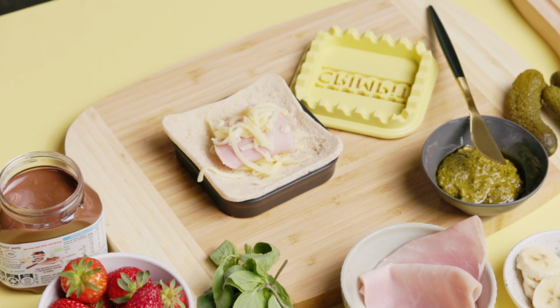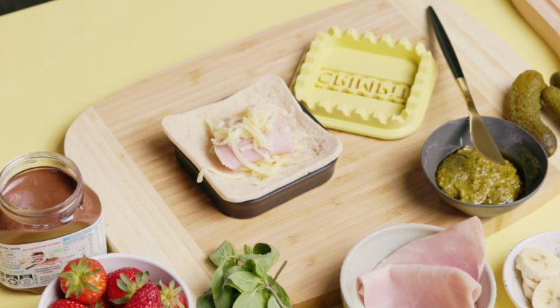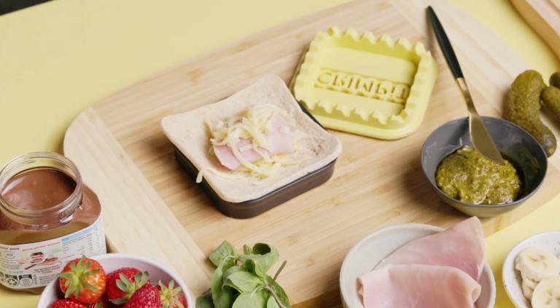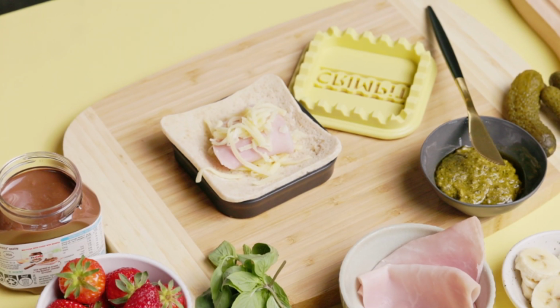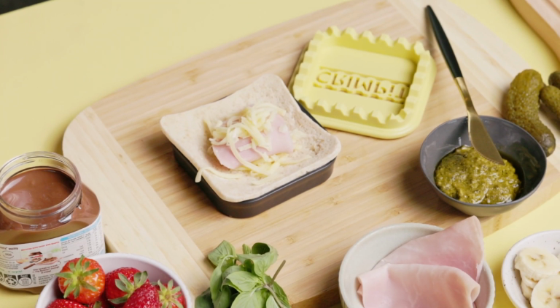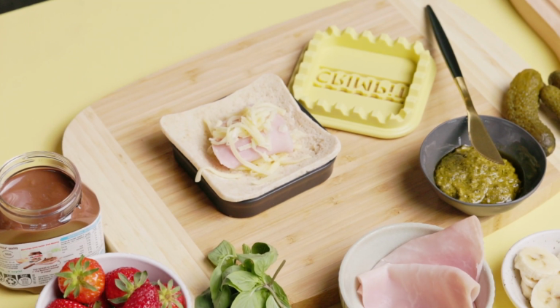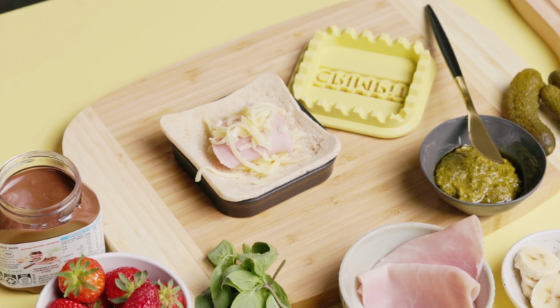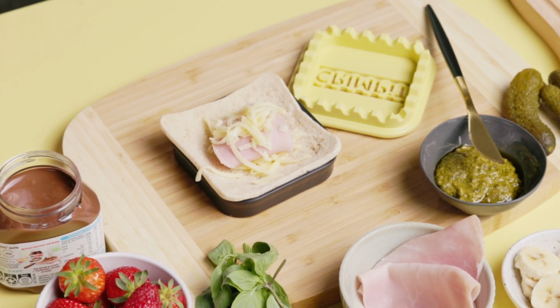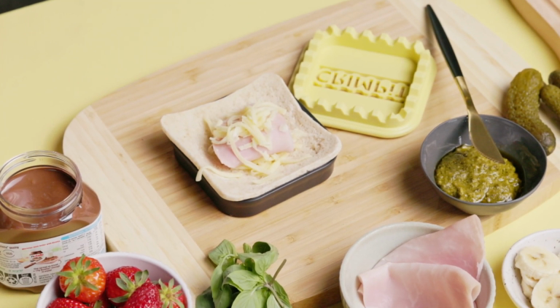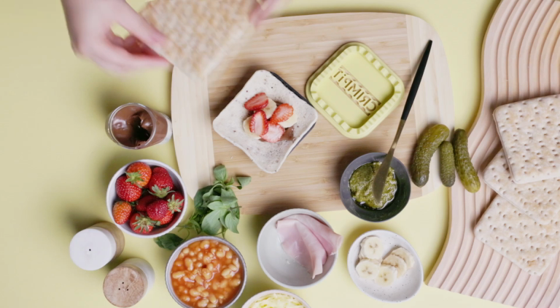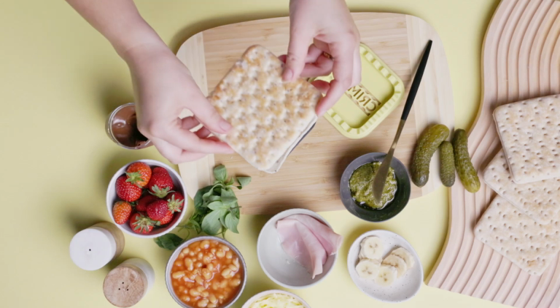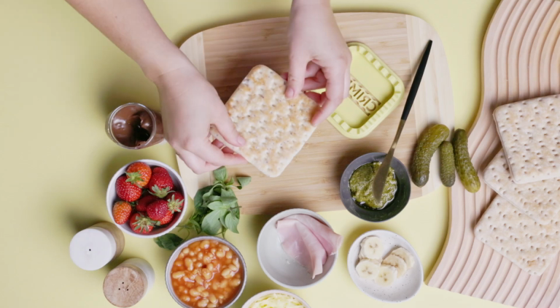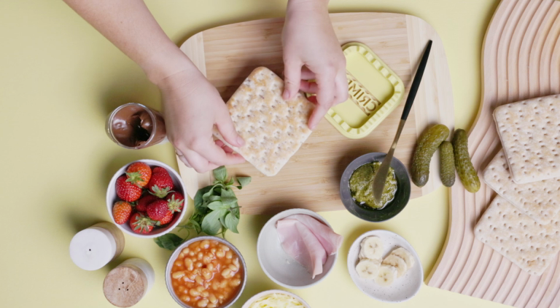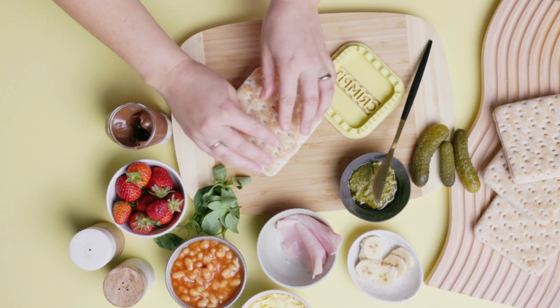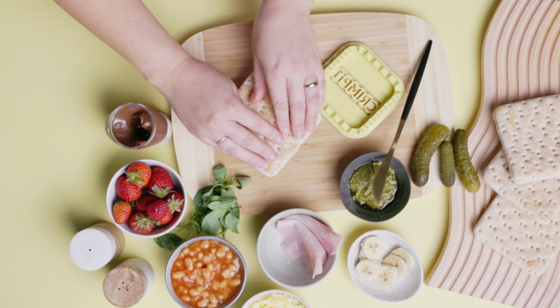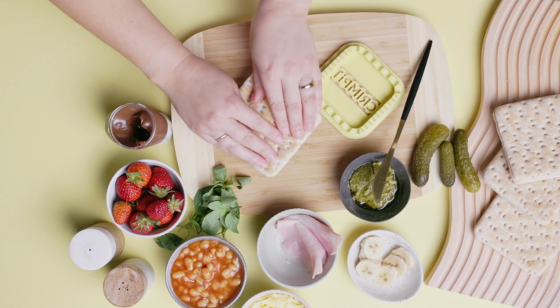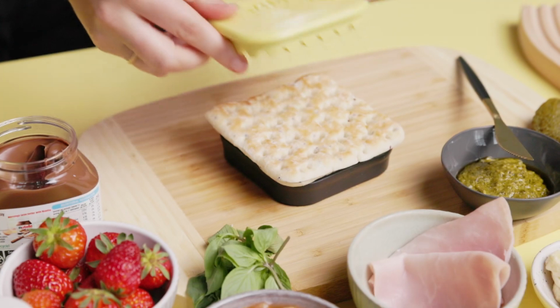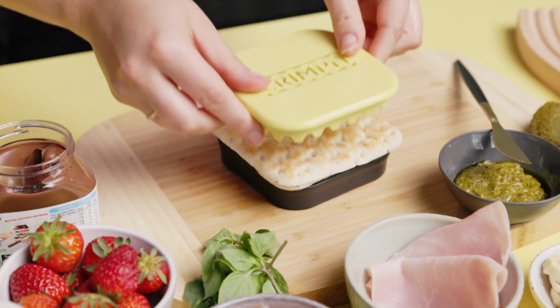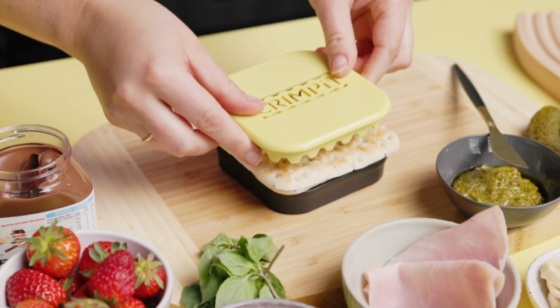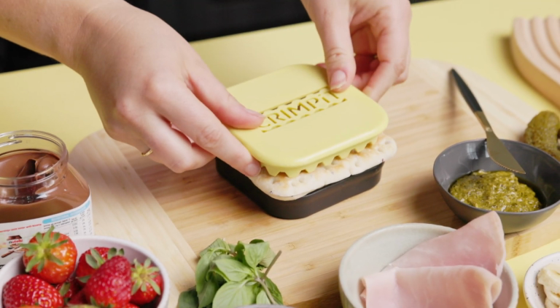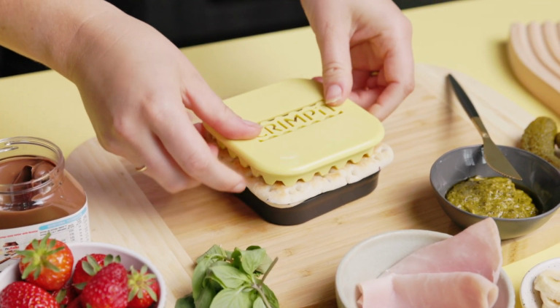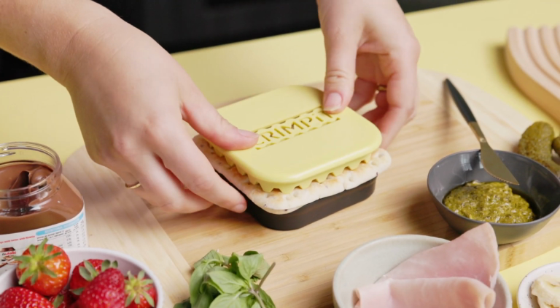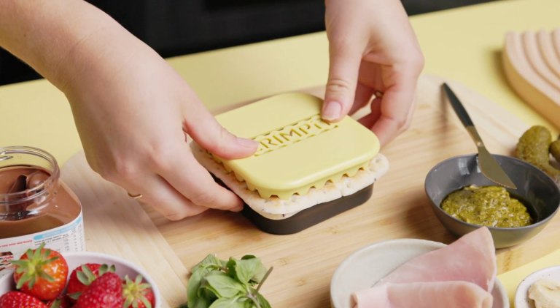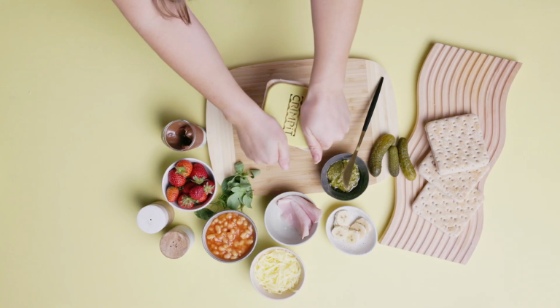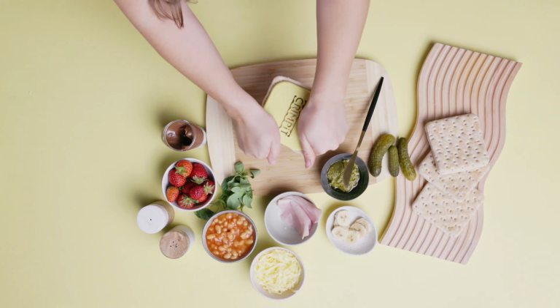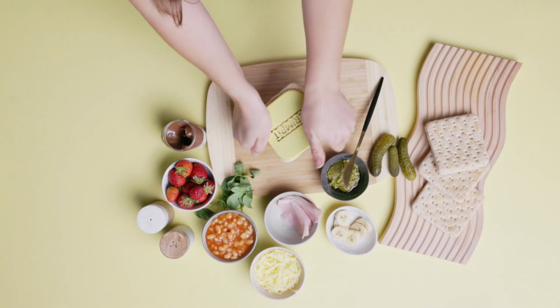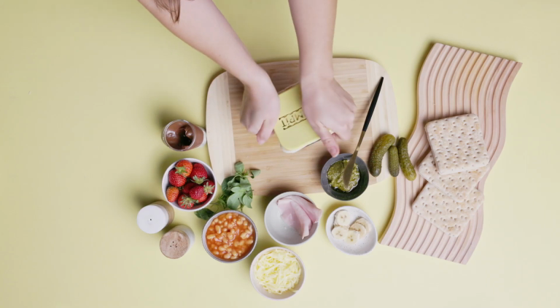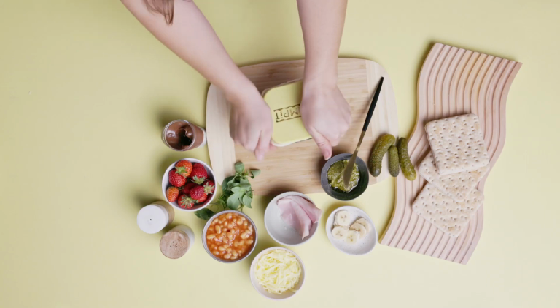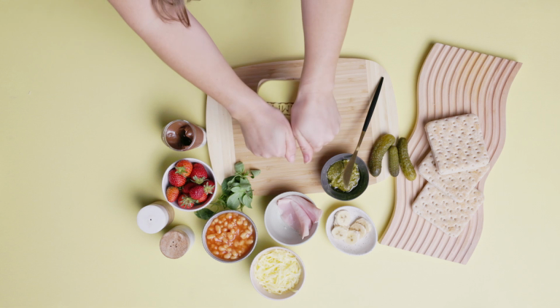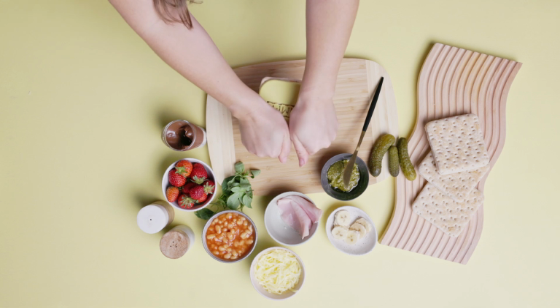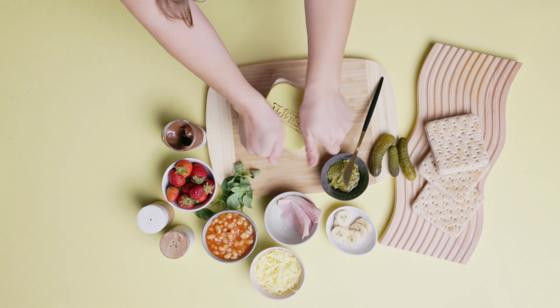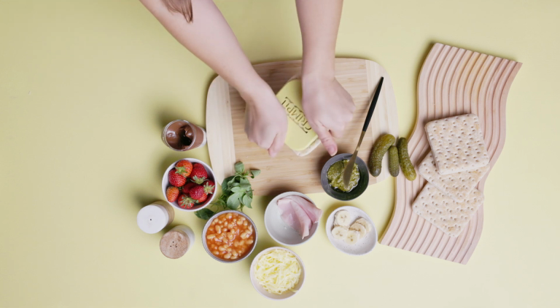Leave some space around the edge of the bread to allow it to seal. If food overlaps the edges, you won't get a good crimp. Add another slice of thin bread and line up the crimpet top. Now the magic happens — squeeze it all together, multiple times if needed.